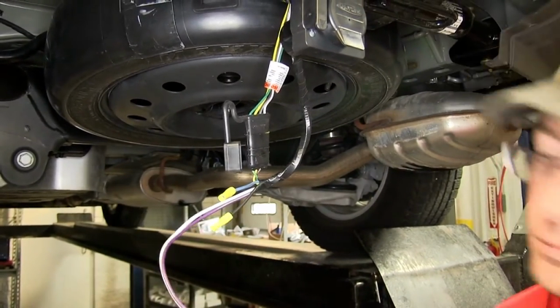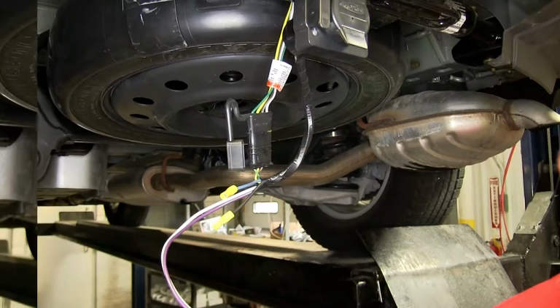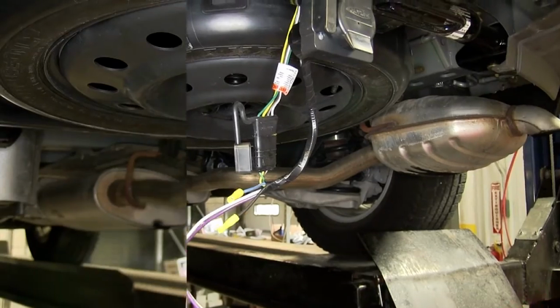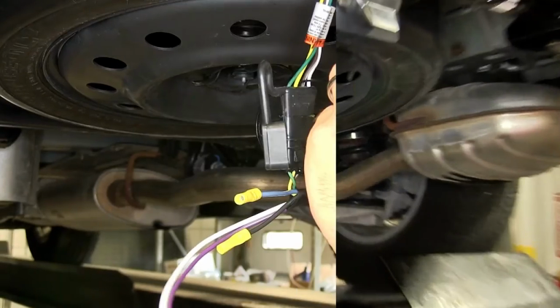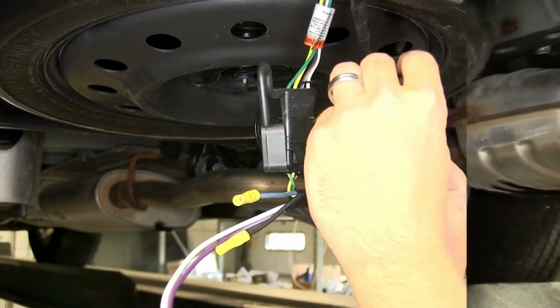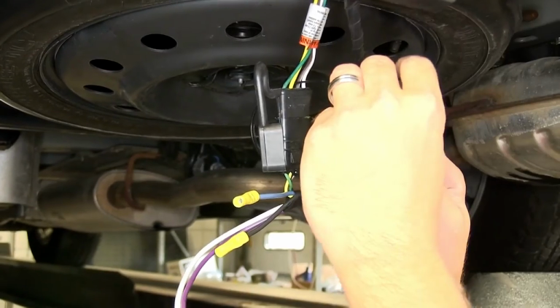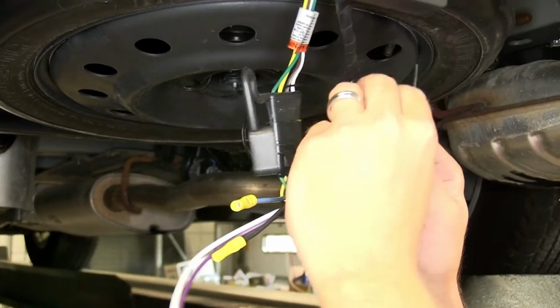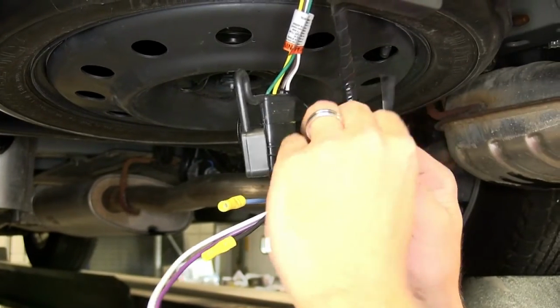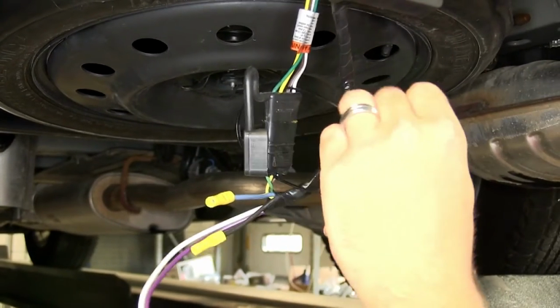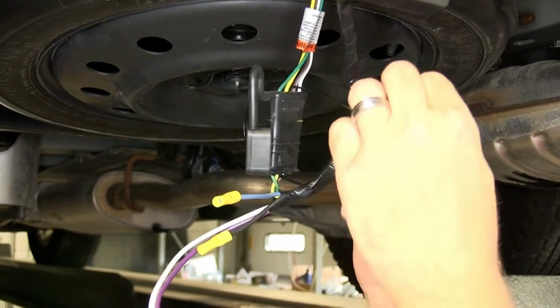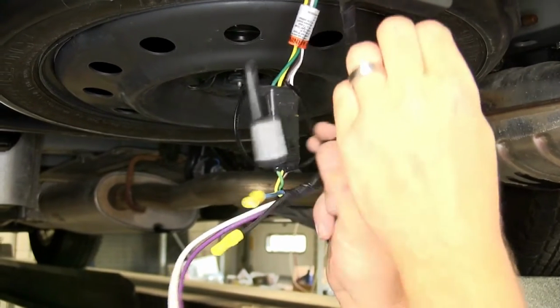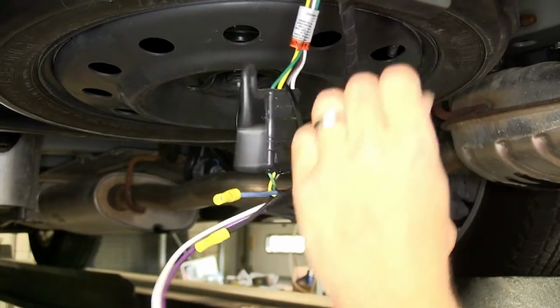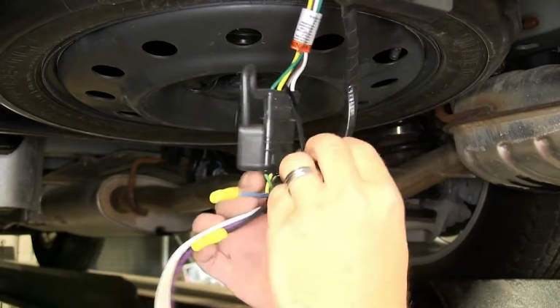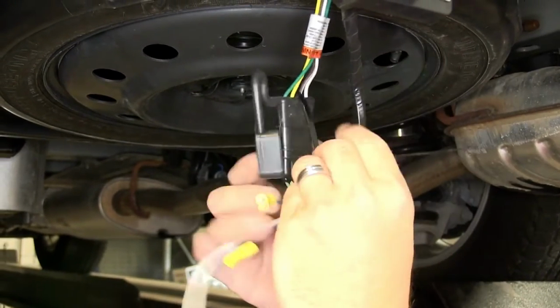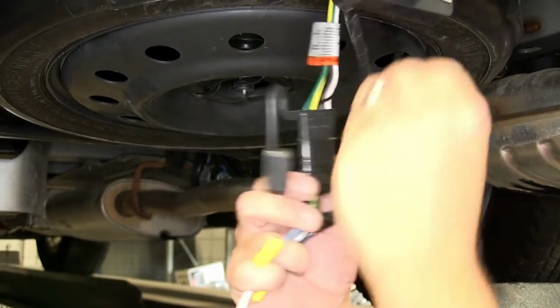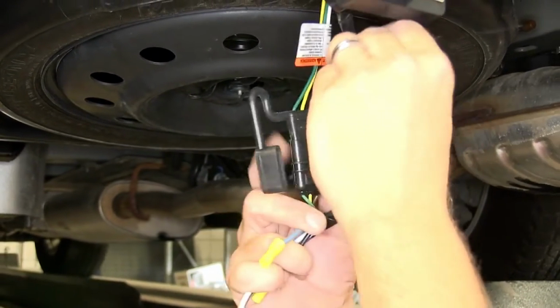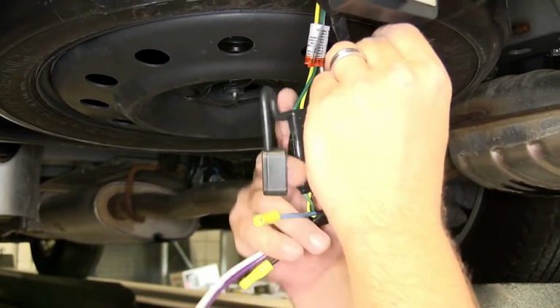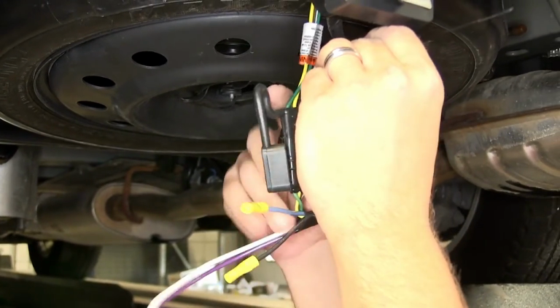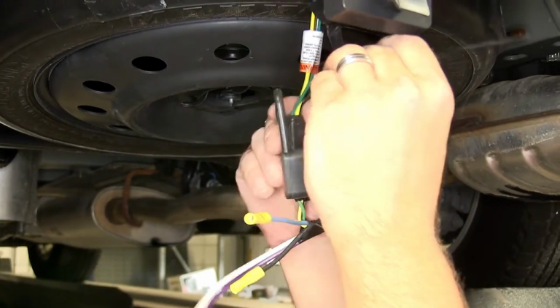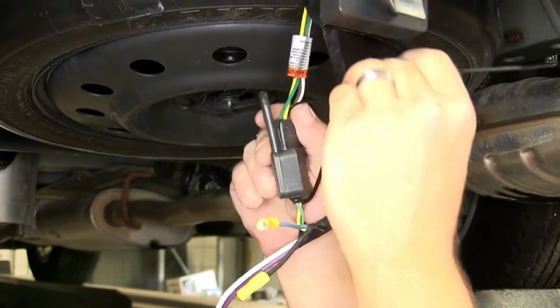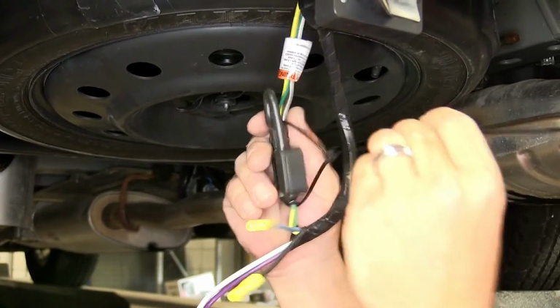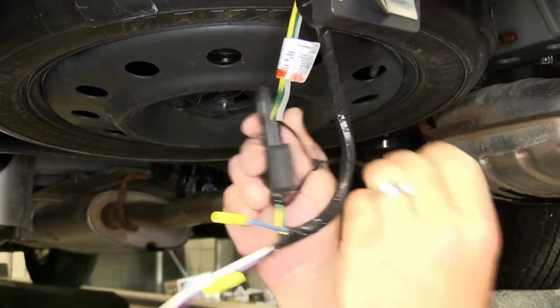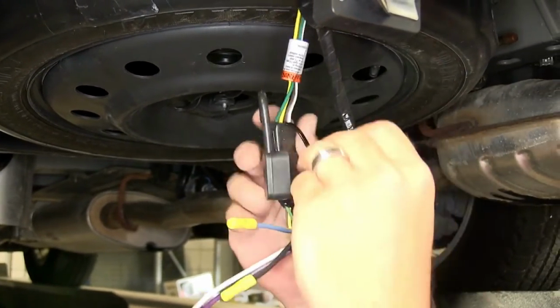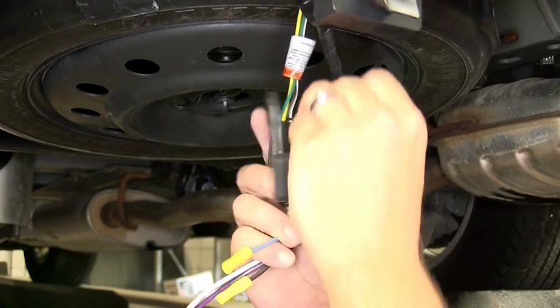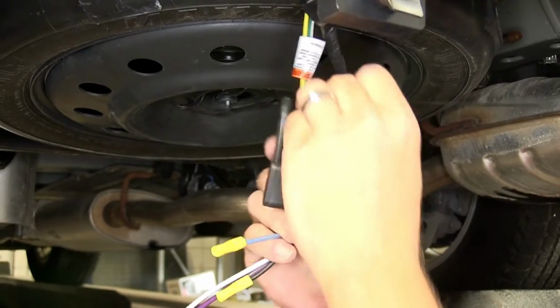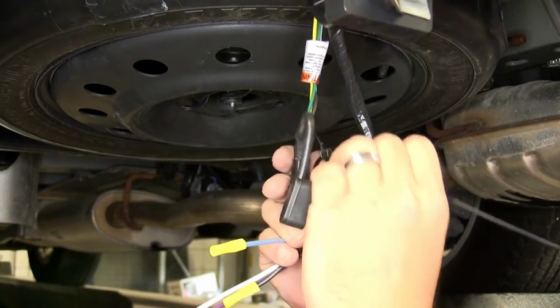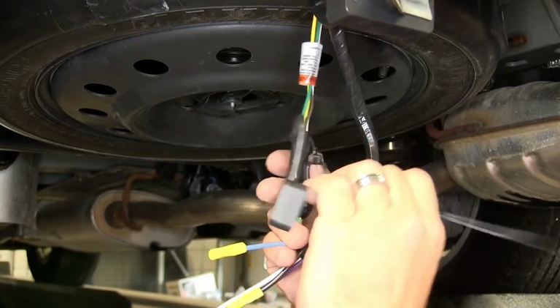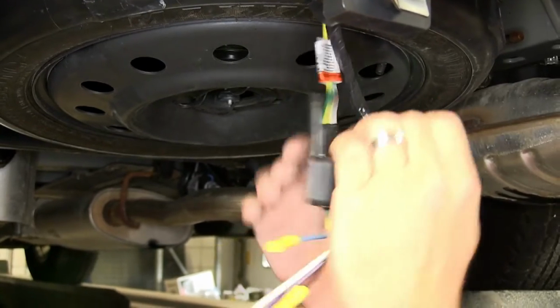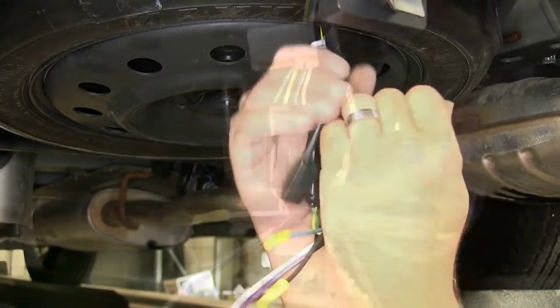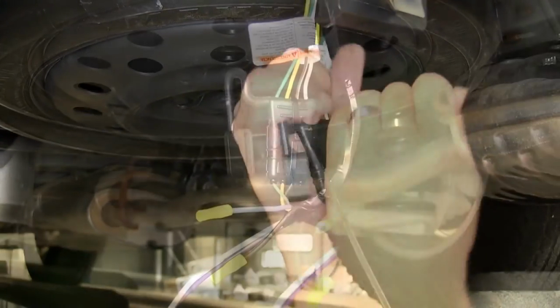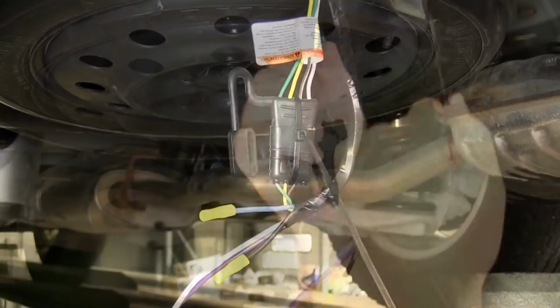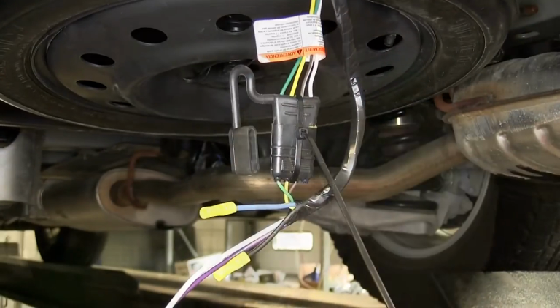Additionally, to help ensure that these connection points stay nice and tight, we'll go ahead and wrap the two connectors with a zip tie, and then we'll cut off the excess from the zip tie.